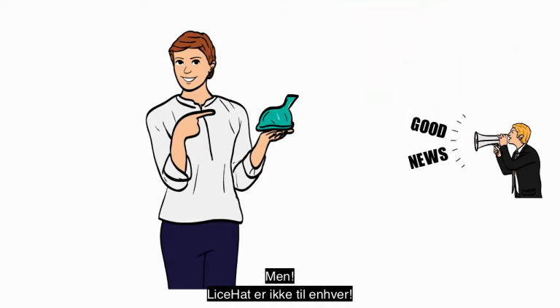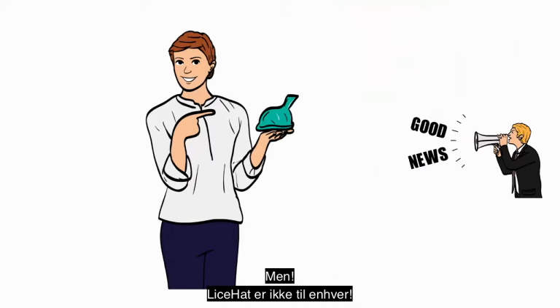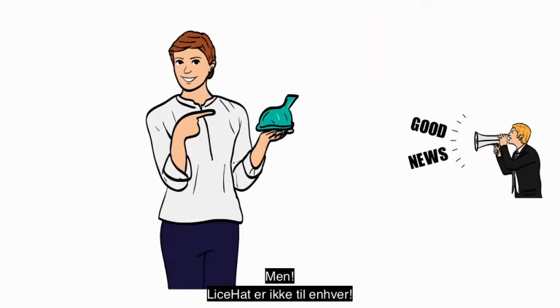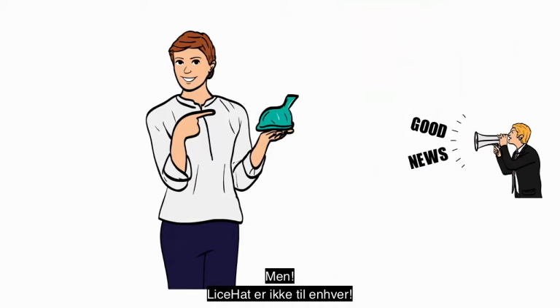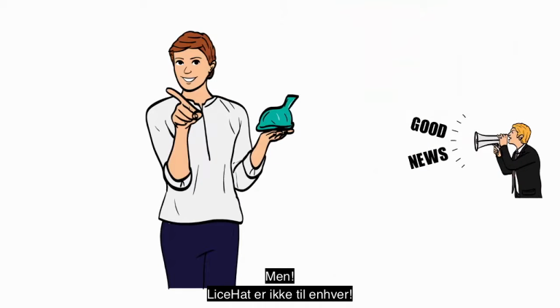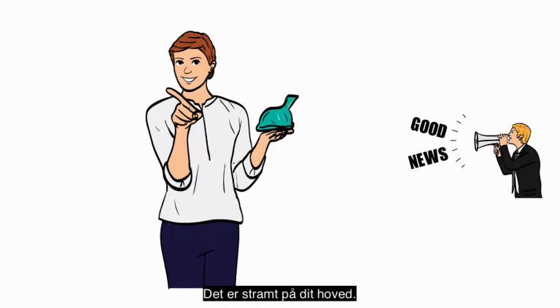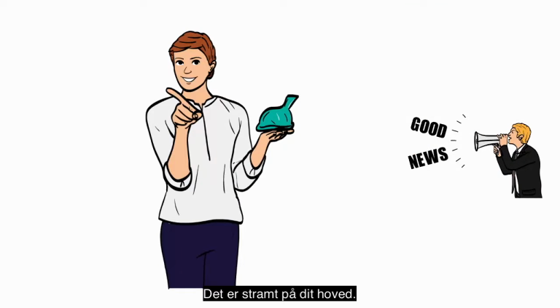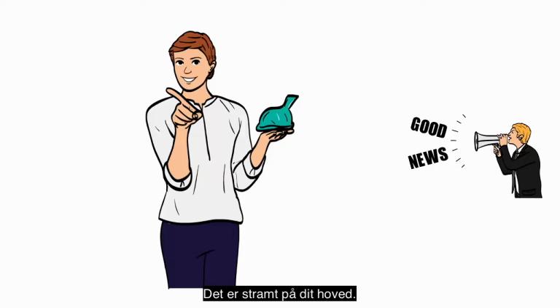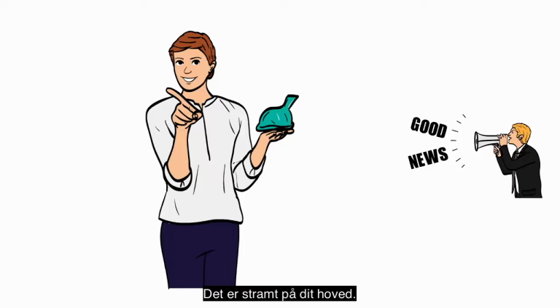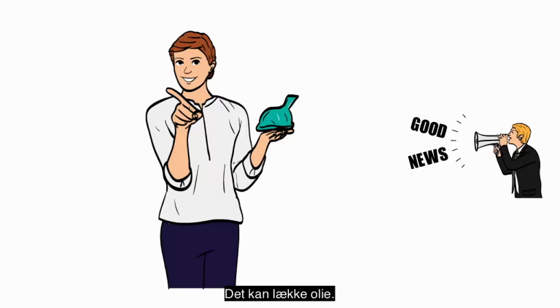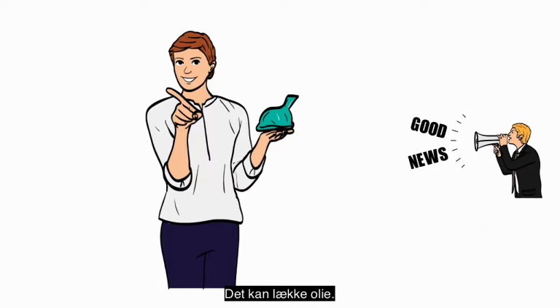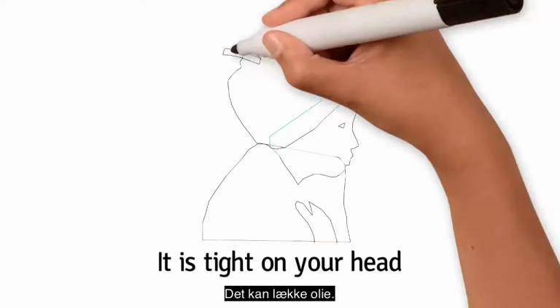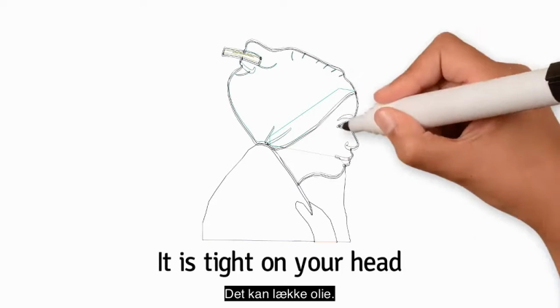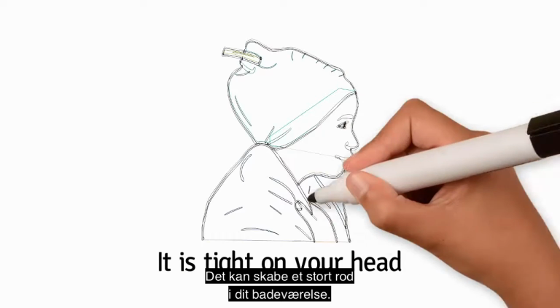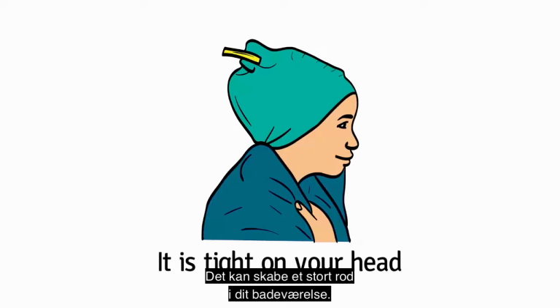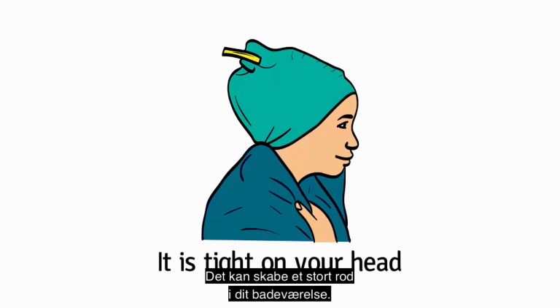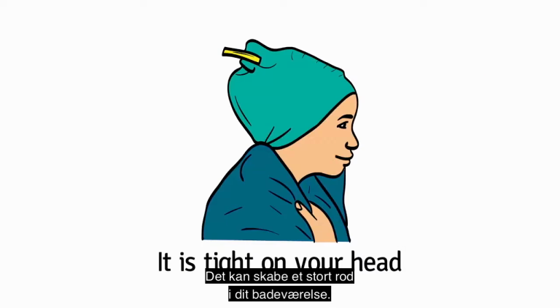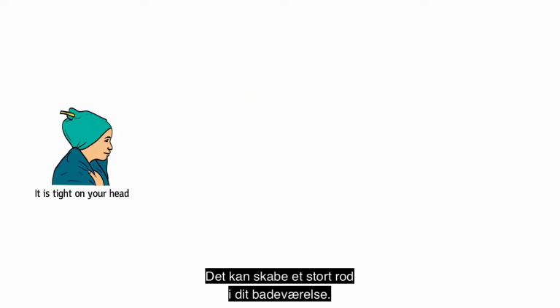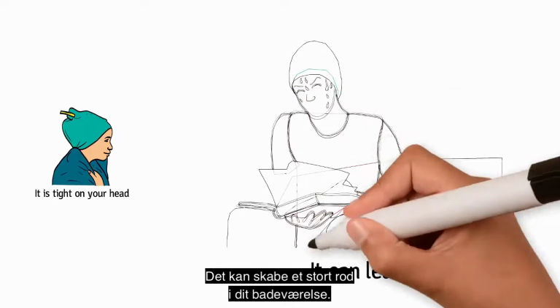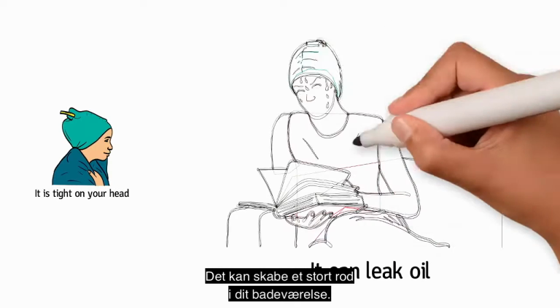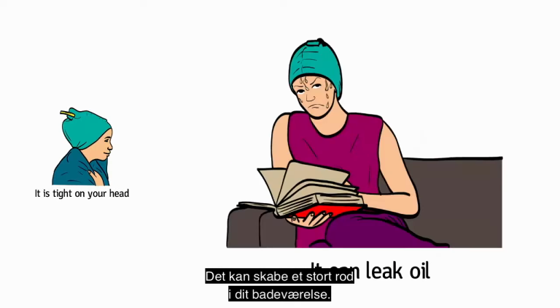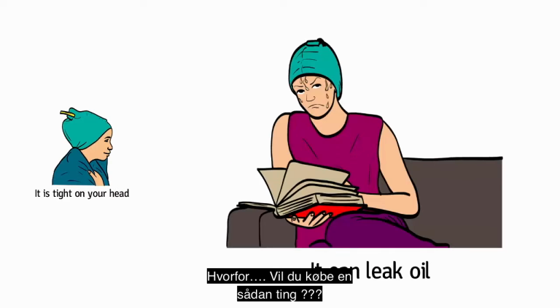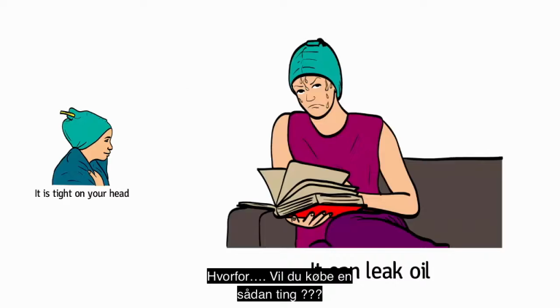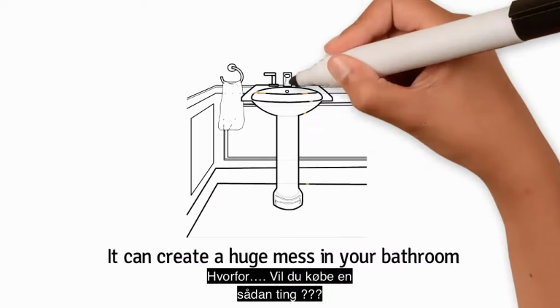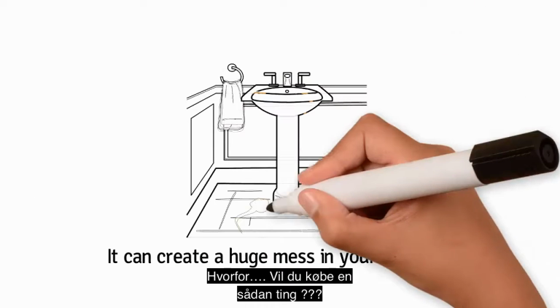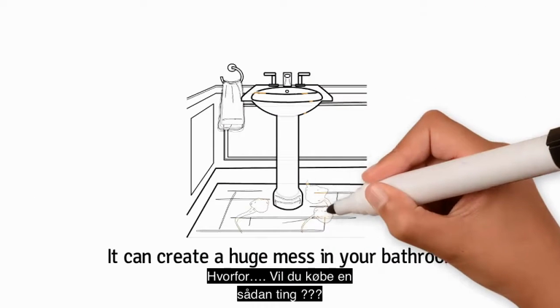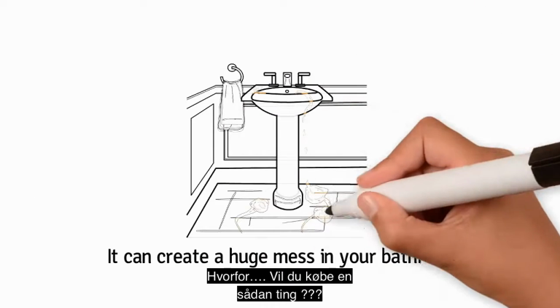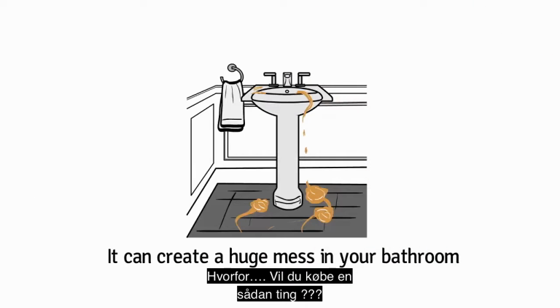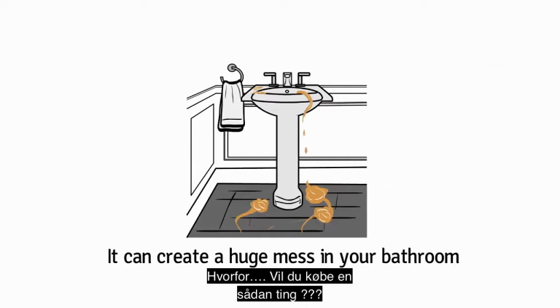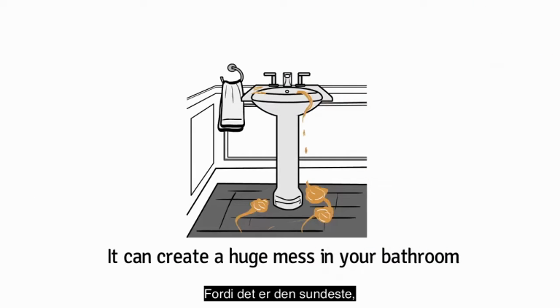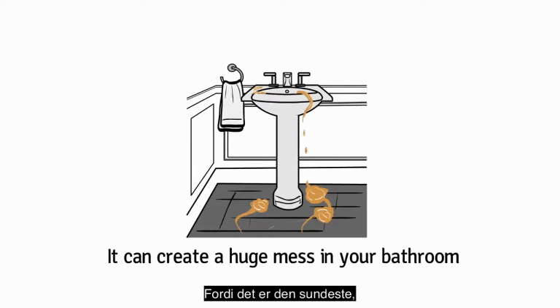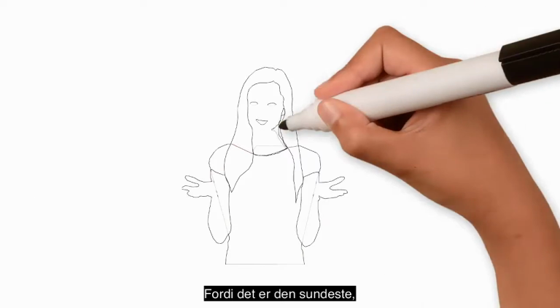But the lice hat is not for everybody. It is tight on your head, it can leak oil, and it can create a huge mess in your bathroom. Why would you want to buy a thing like this?